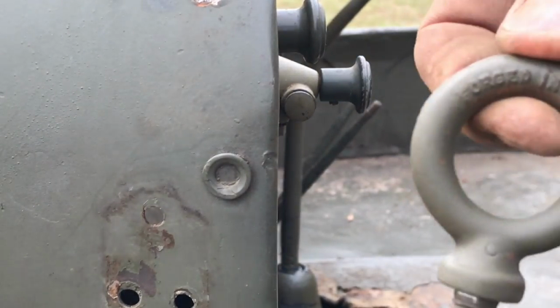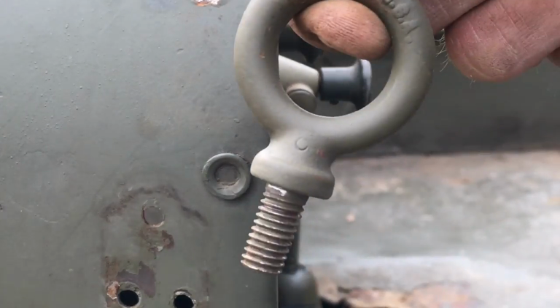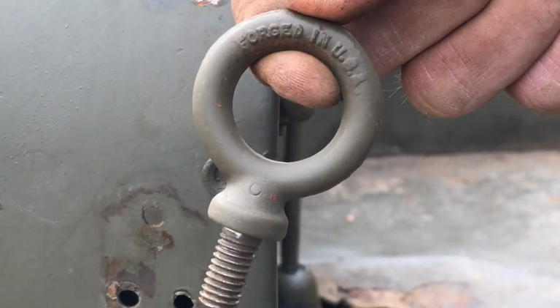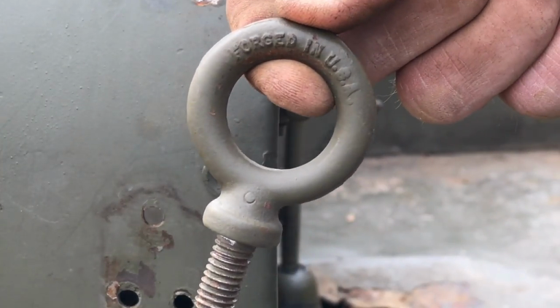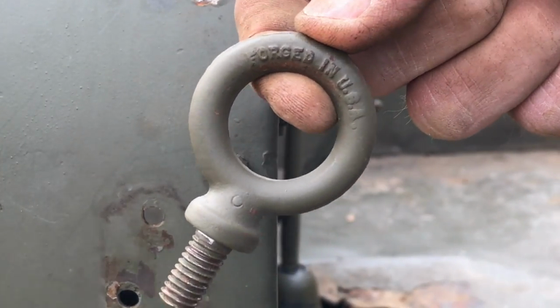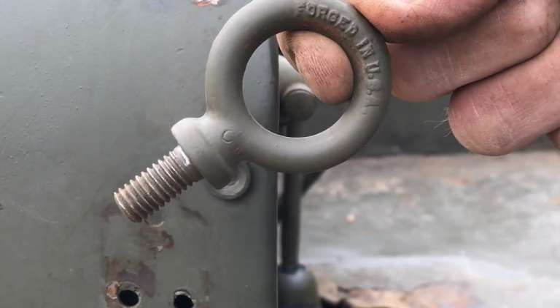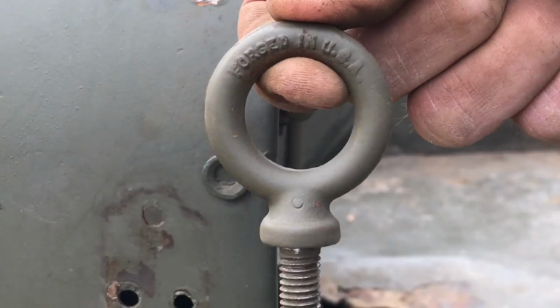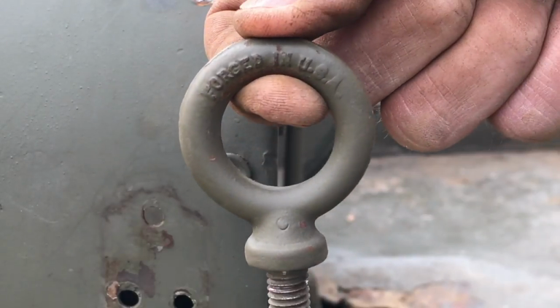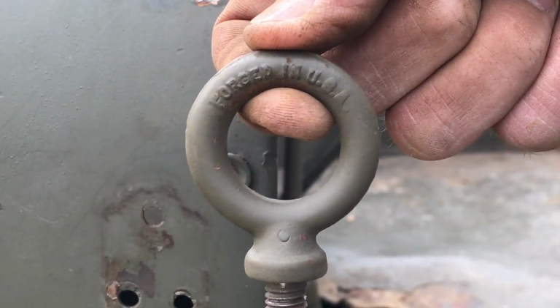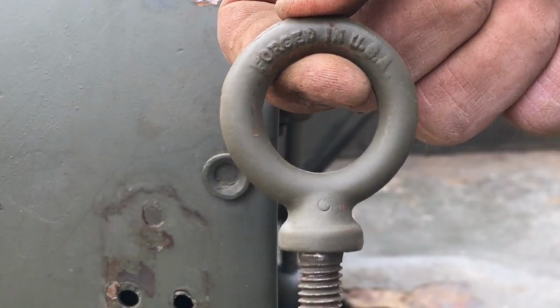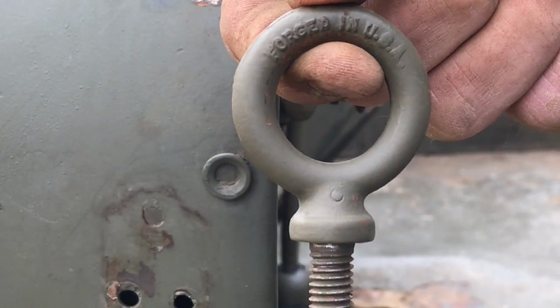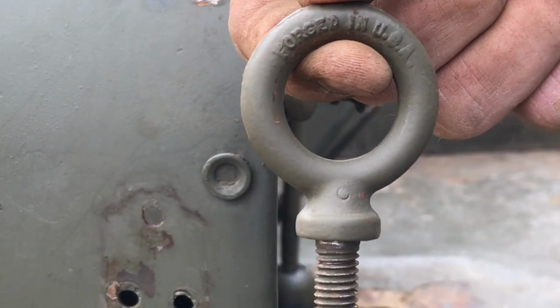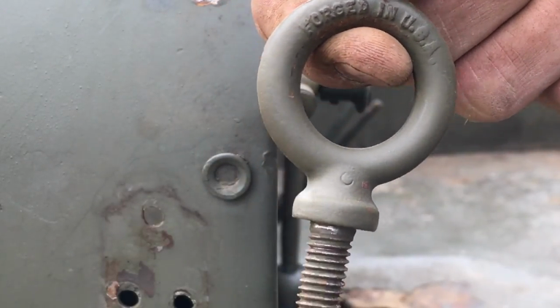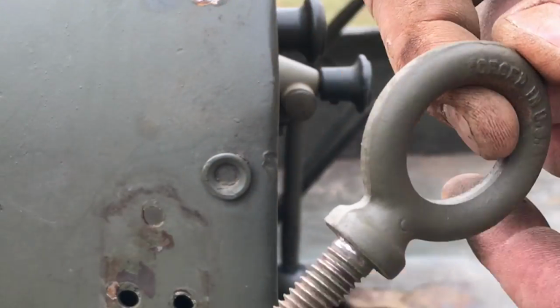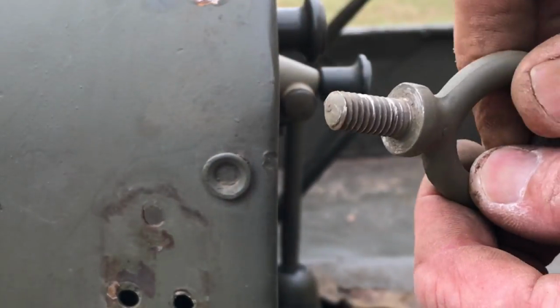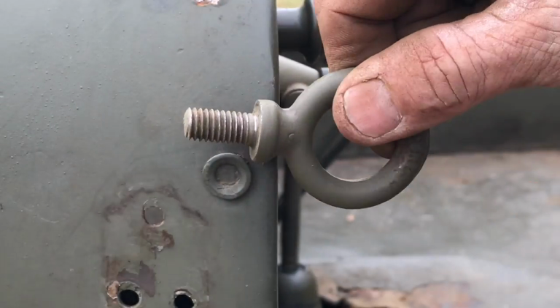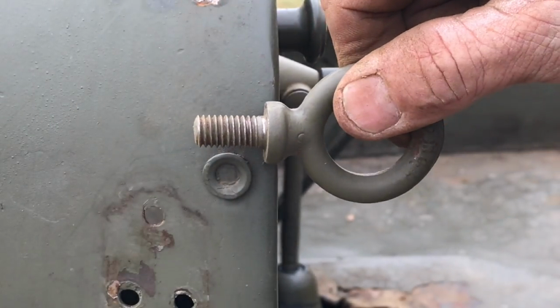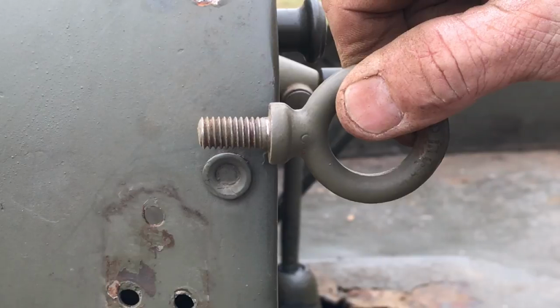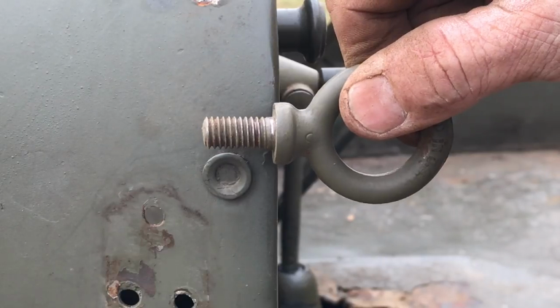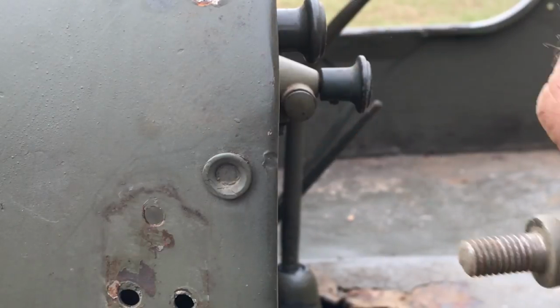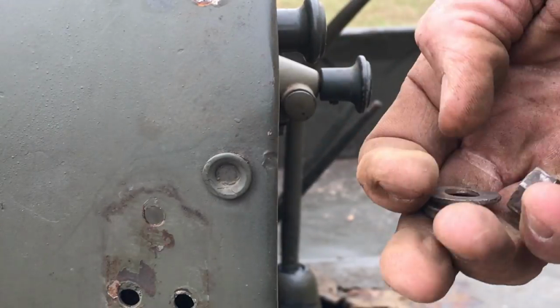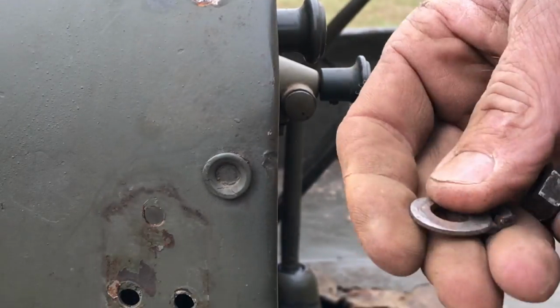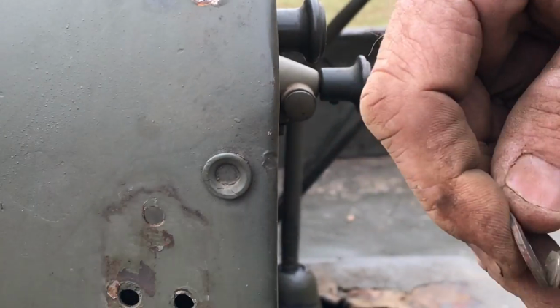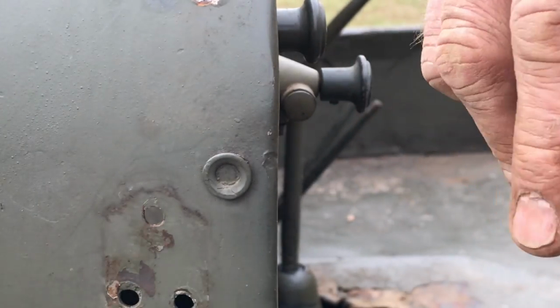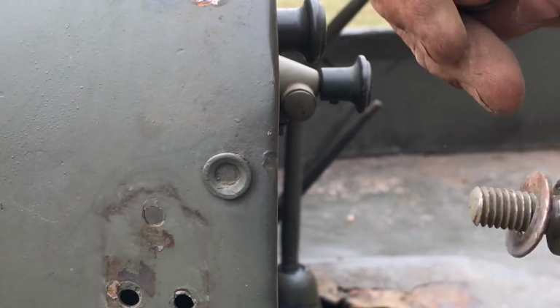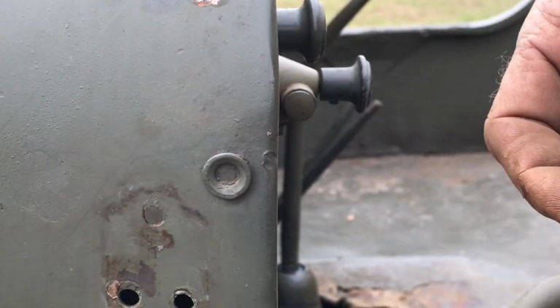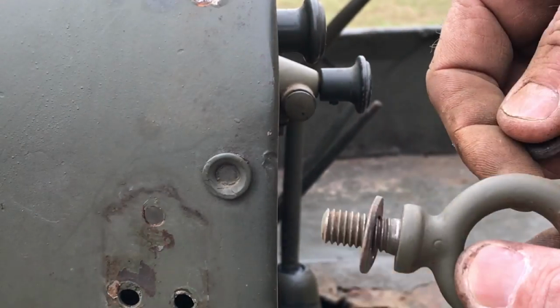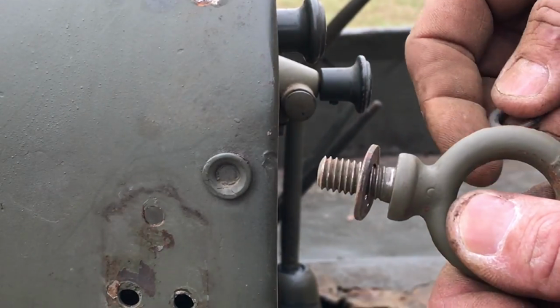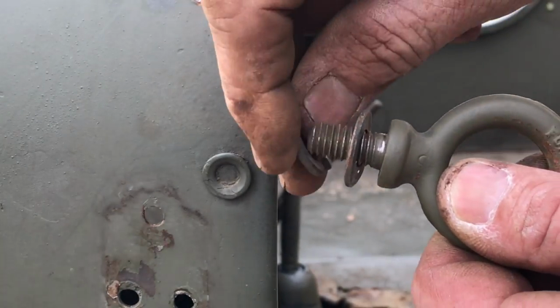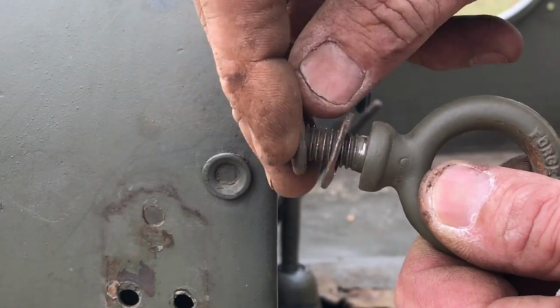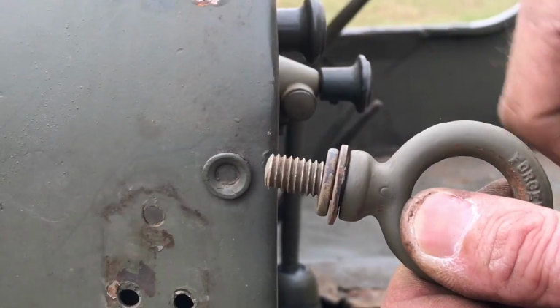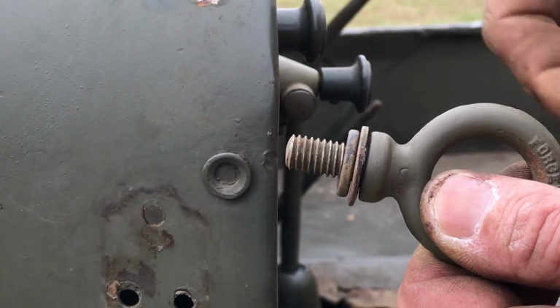Here we've got our safety strap eyelet — it's in great shape and there are some really fantastic markings on there, which I'm pretty excited about. It's oriented through the dashboard as such. The fasteners are a washer, a lock washer, and a nut.